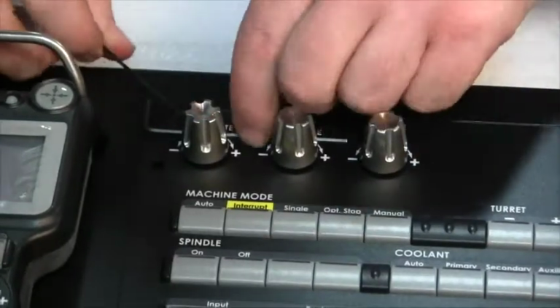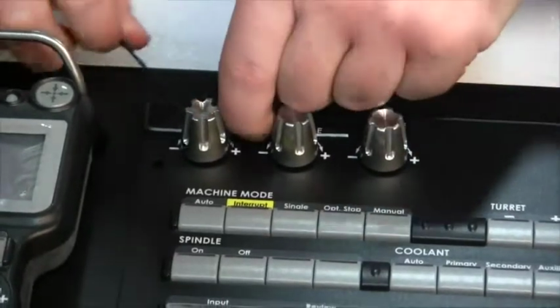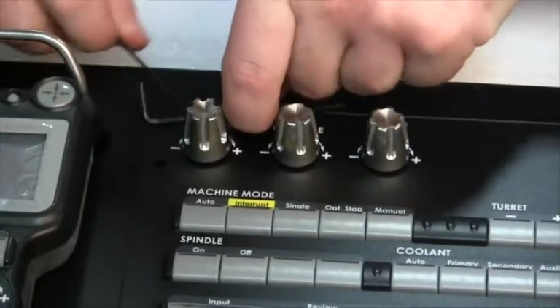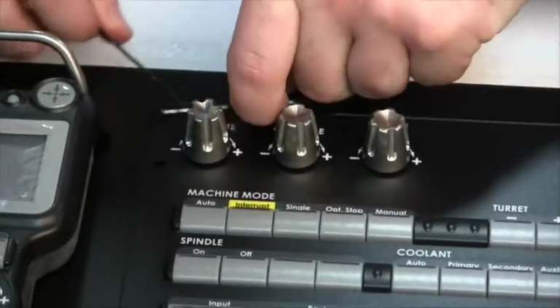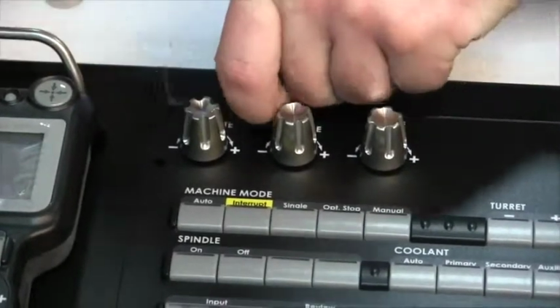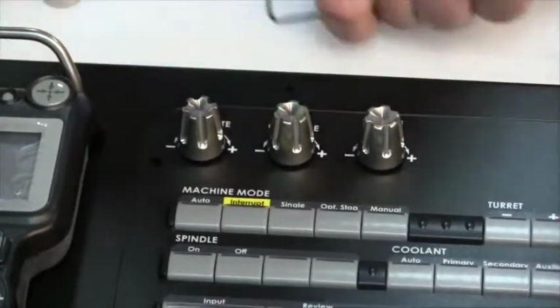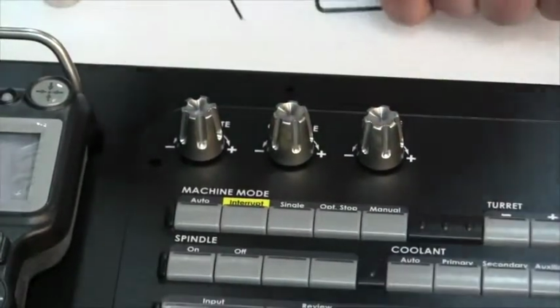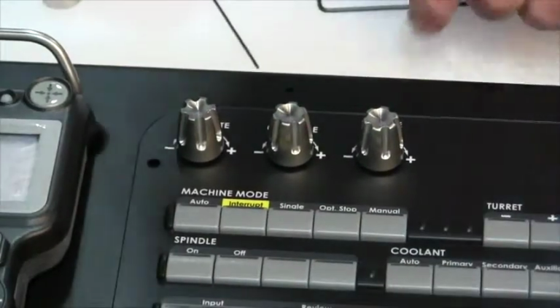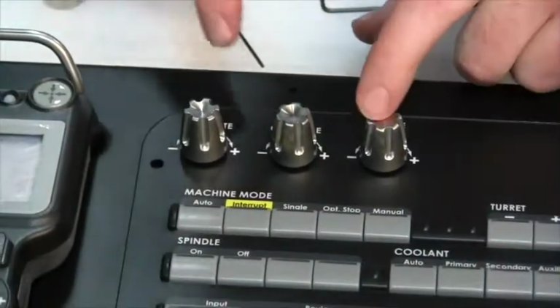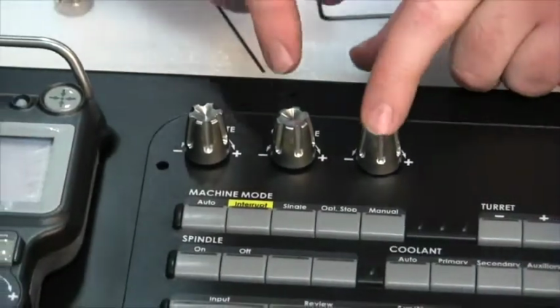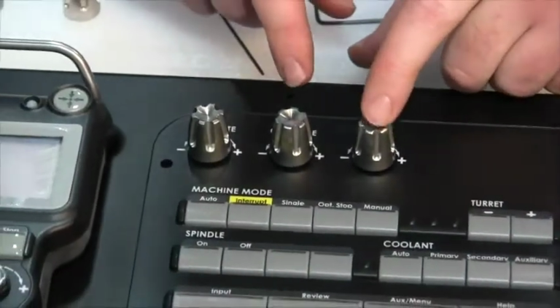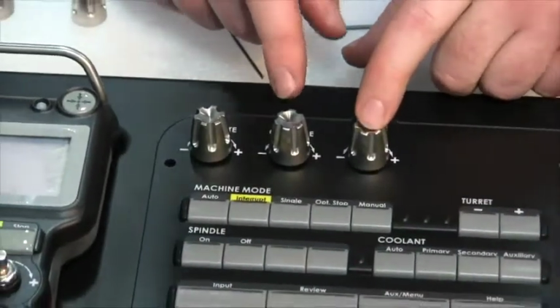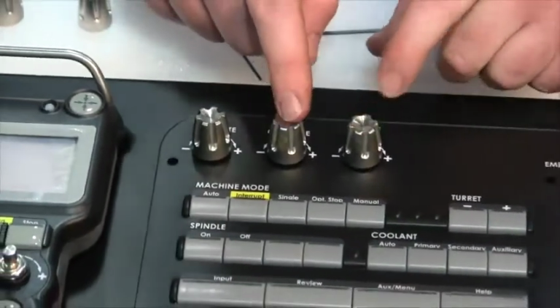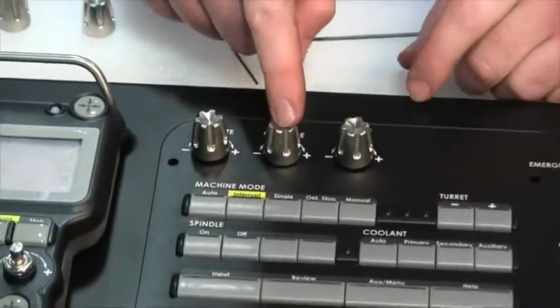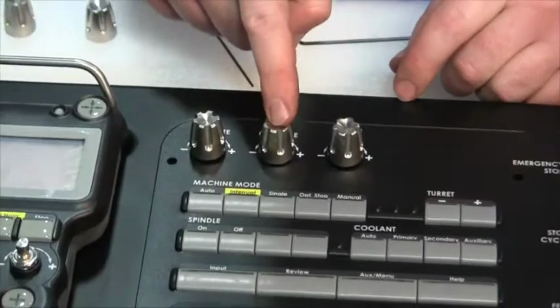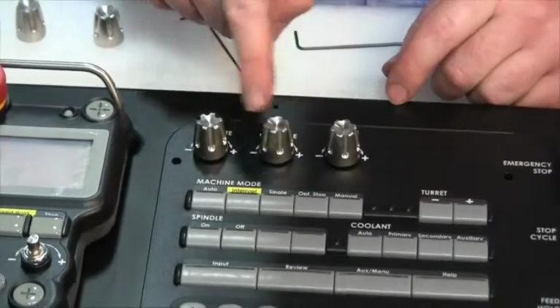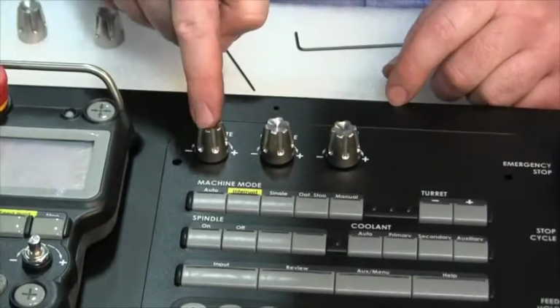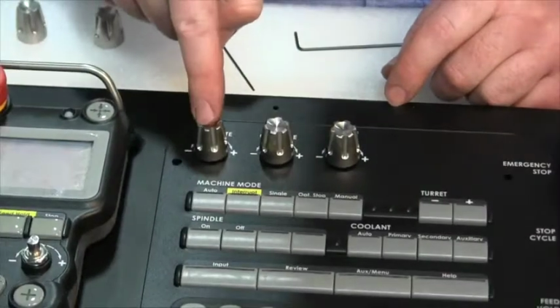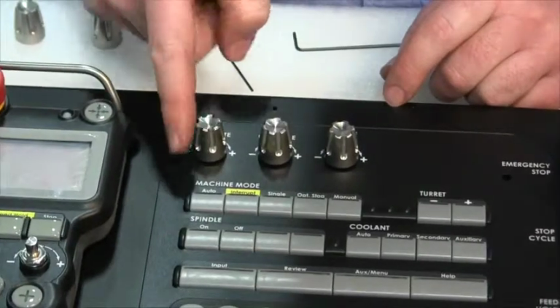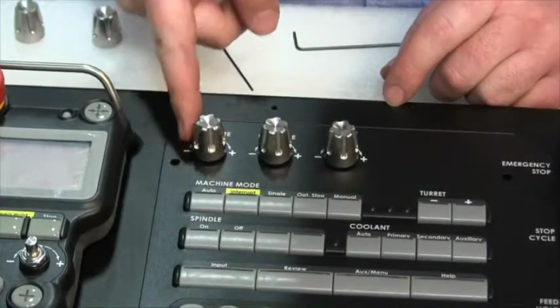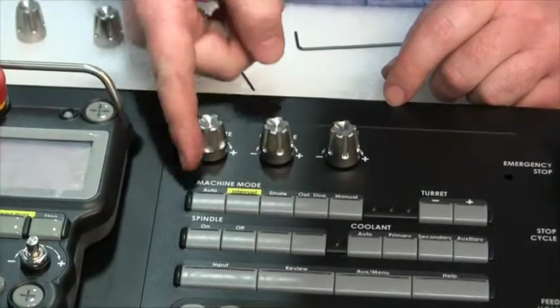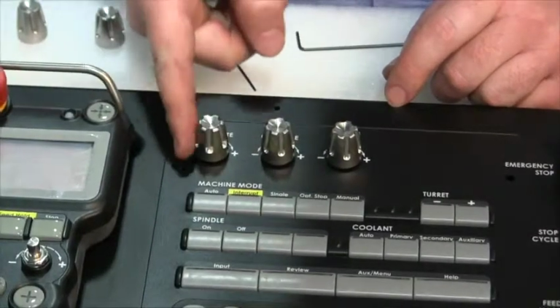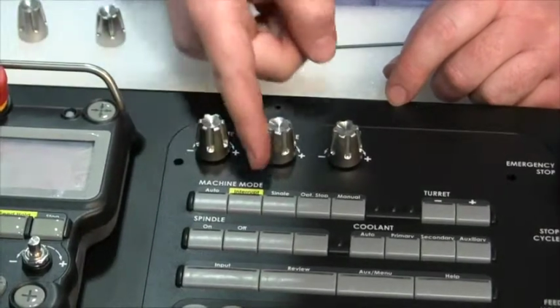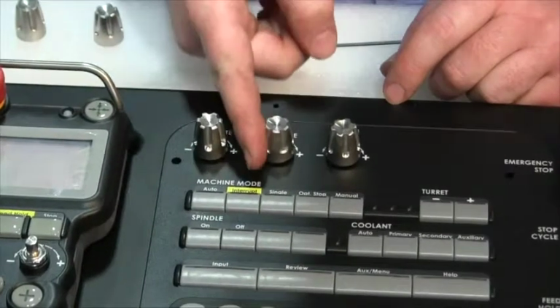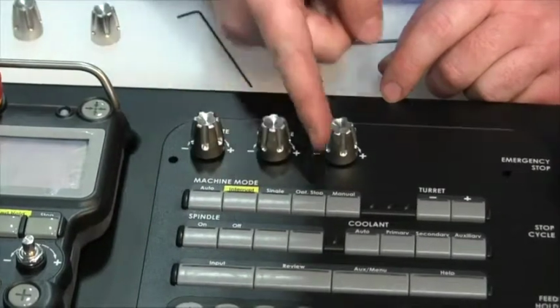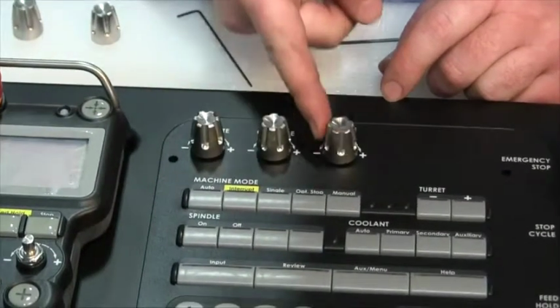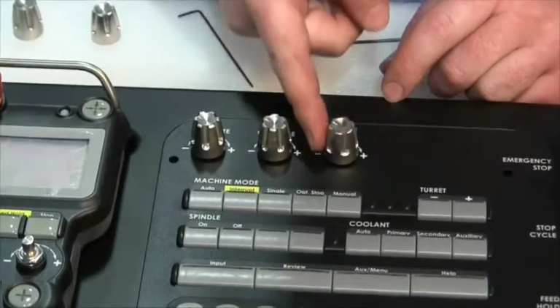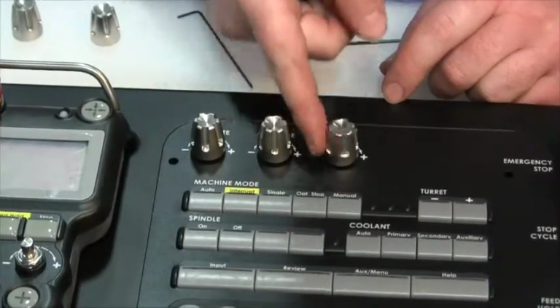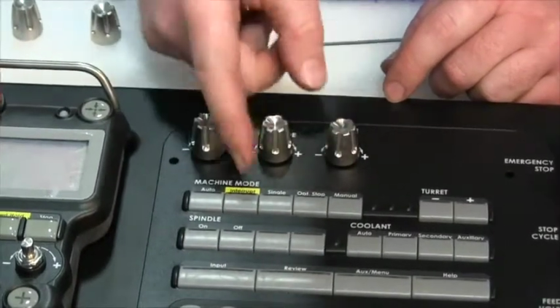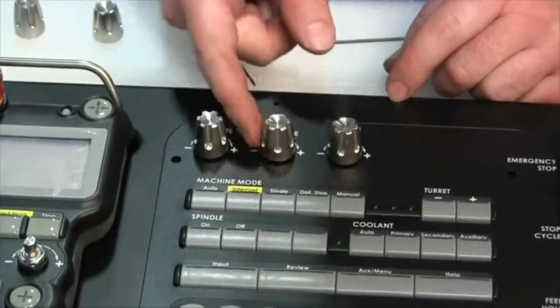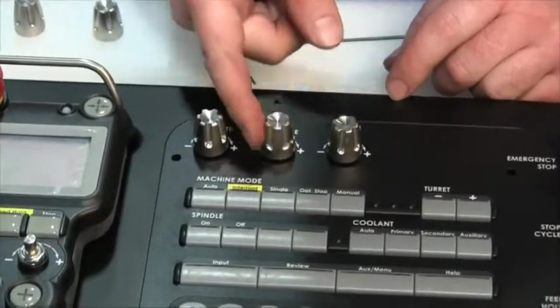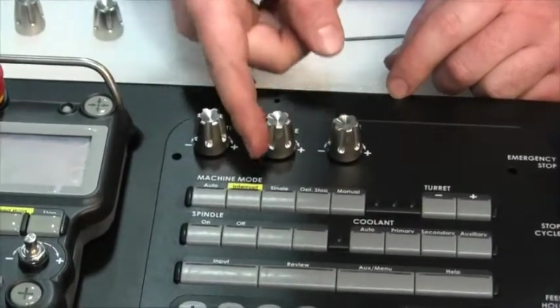Afterwards, remove the two-millimeter wrench and check for proper push-button functionality and proper turning without binding.